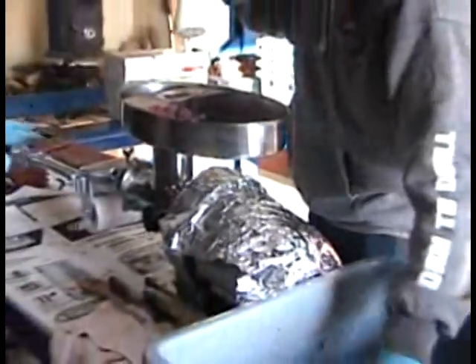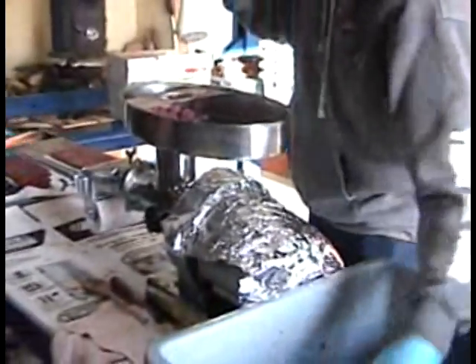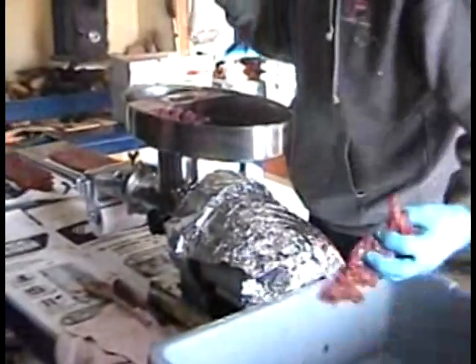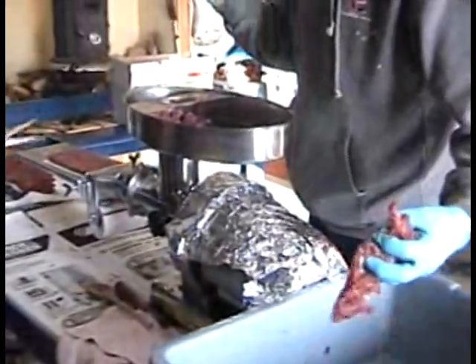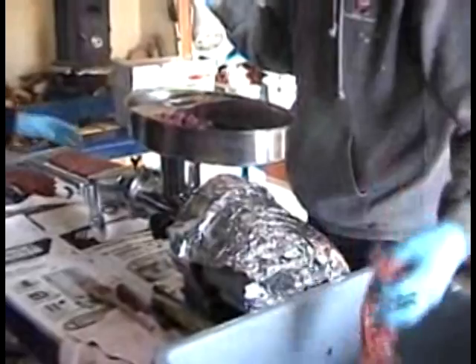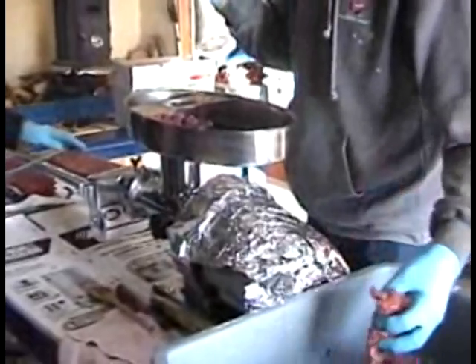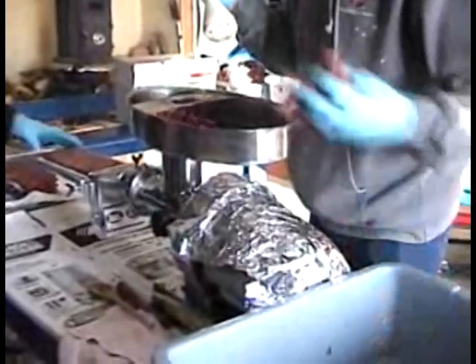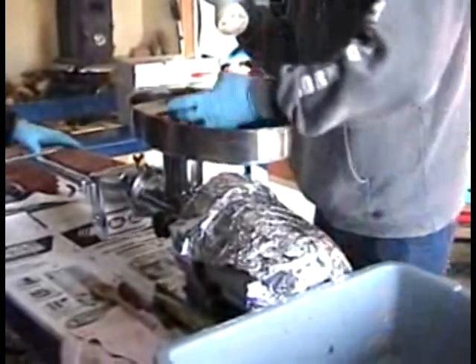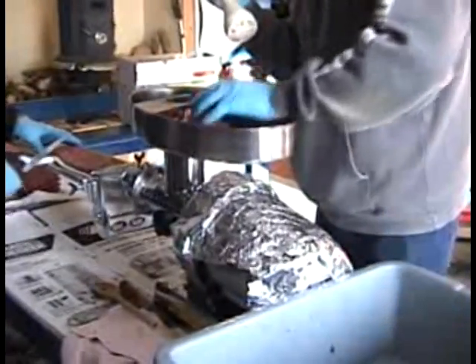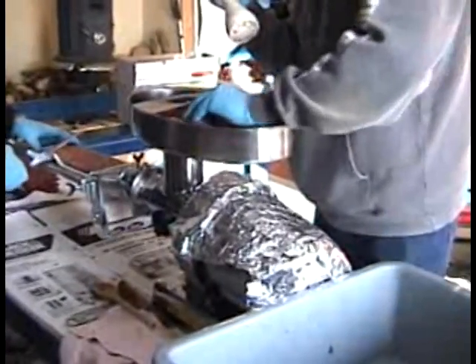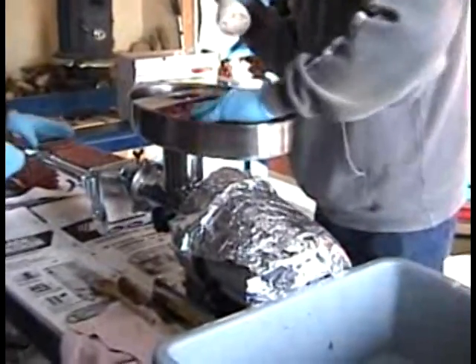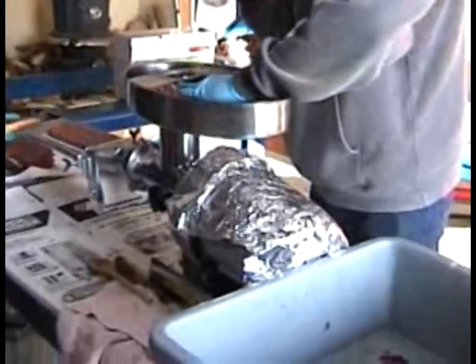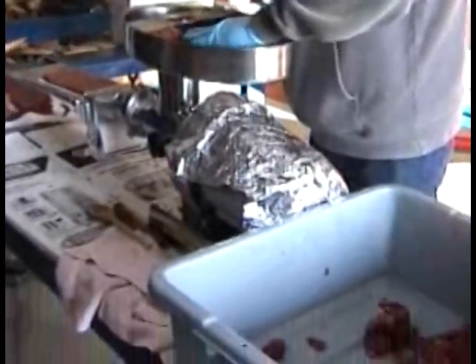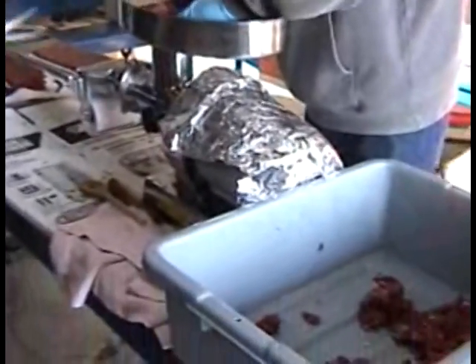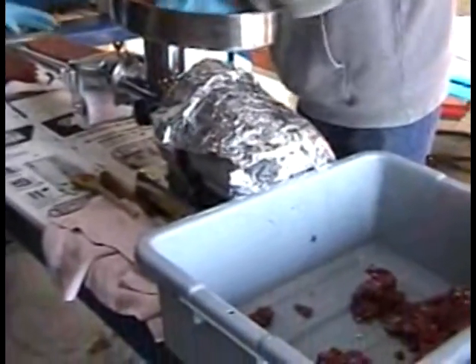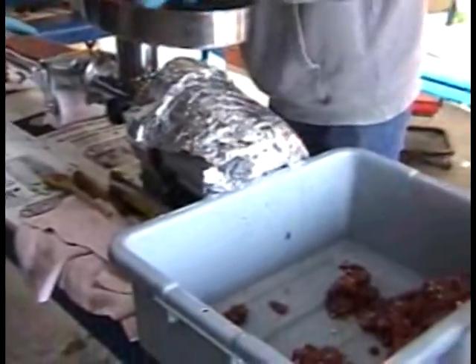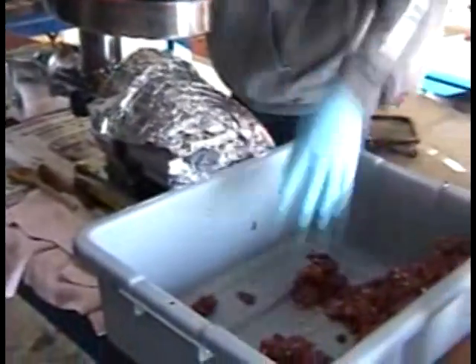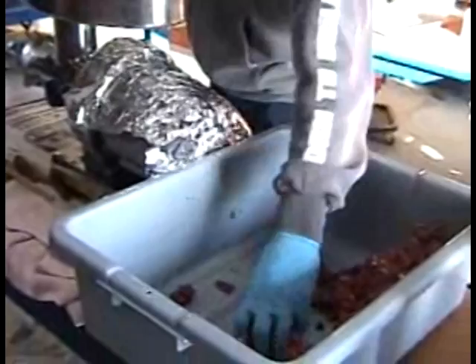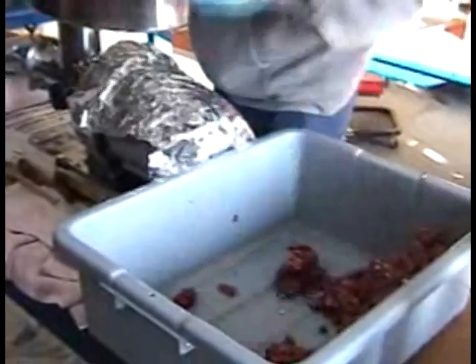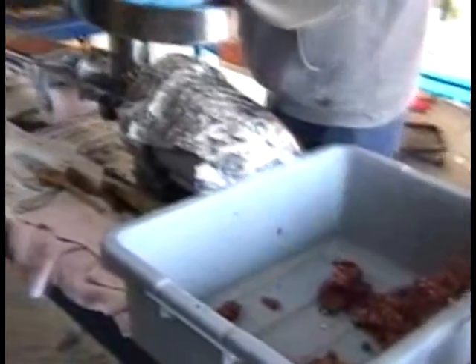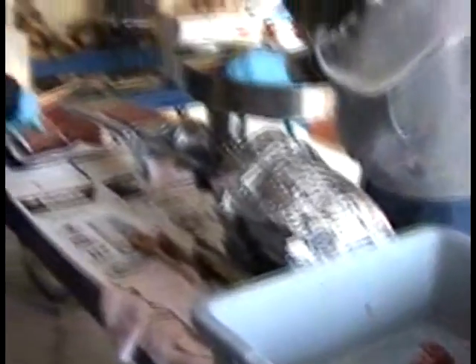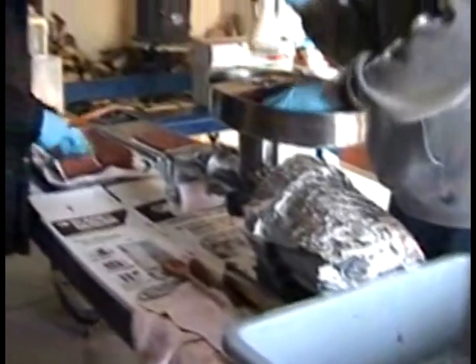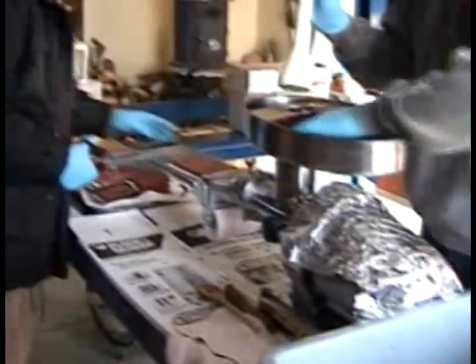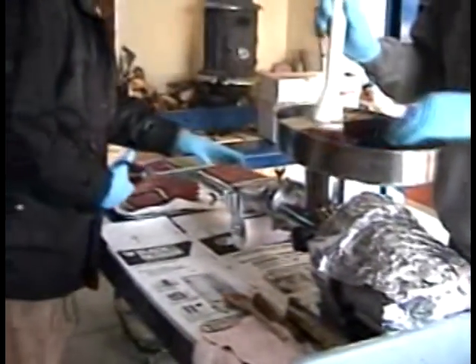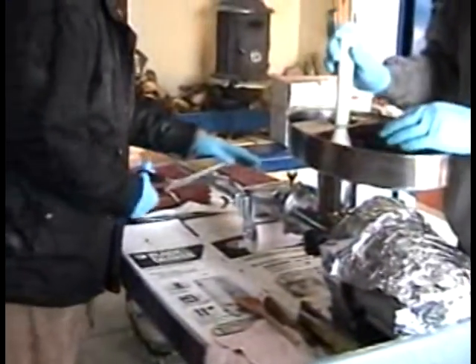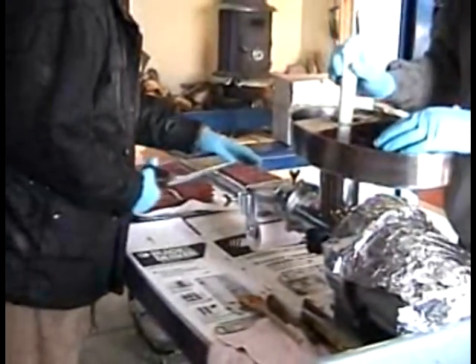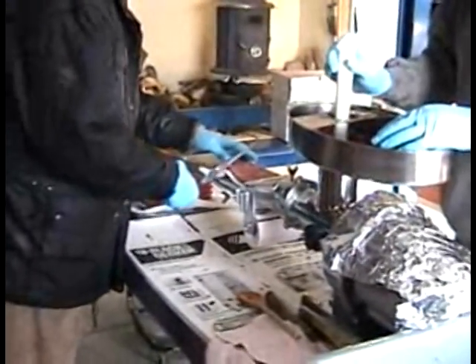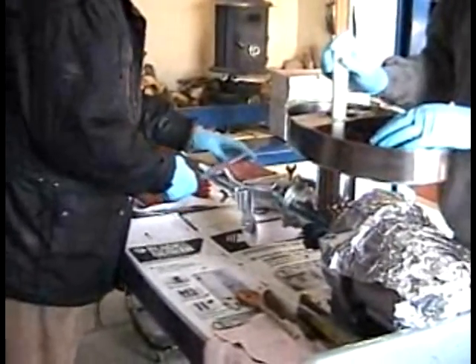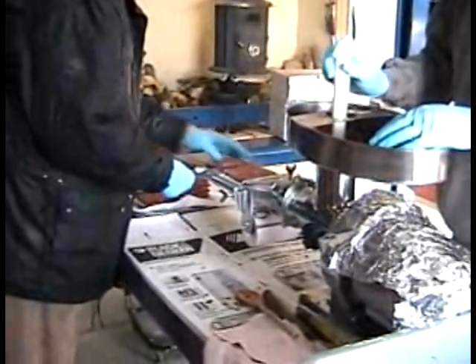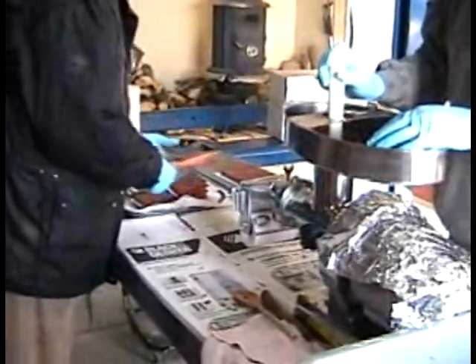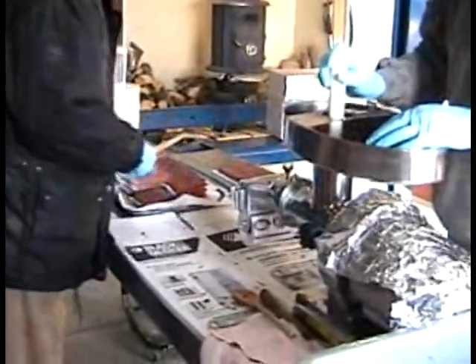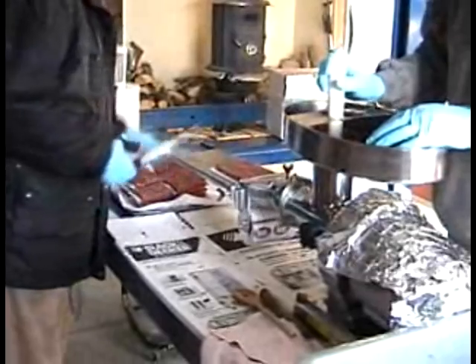You'll never regret it if you have a nice power grinder — get one of these attachments and hook it up. It's almost as fast as you can feed it to turn the meat into a compressed patty.